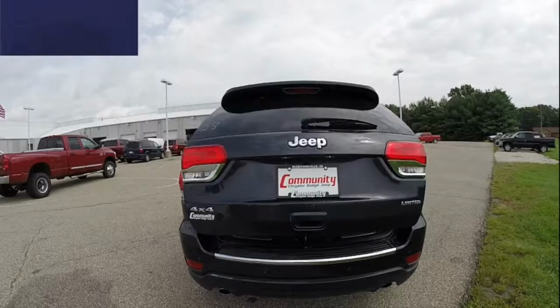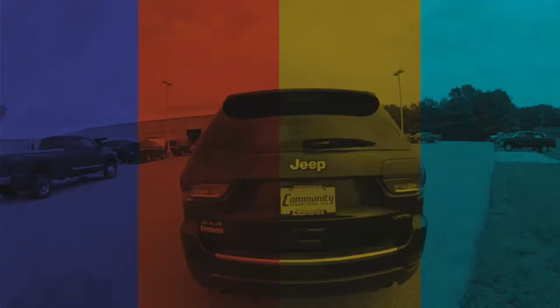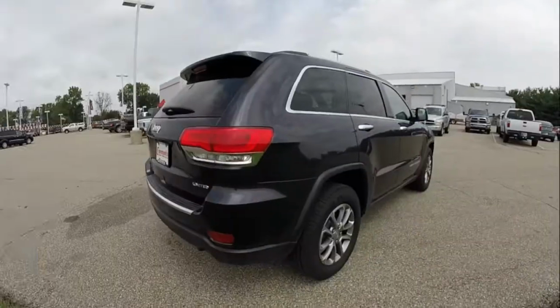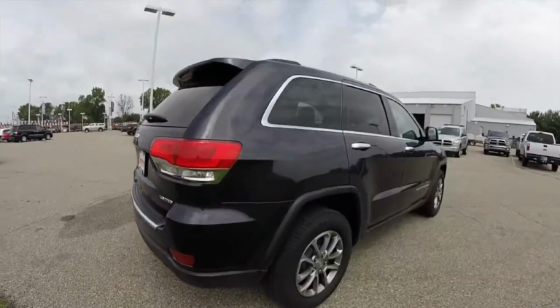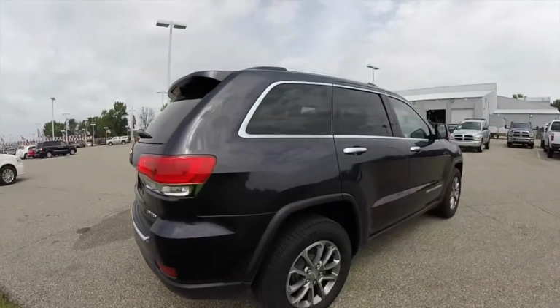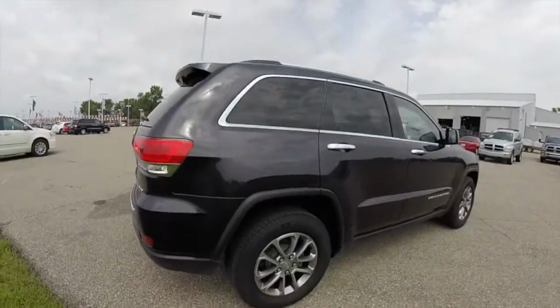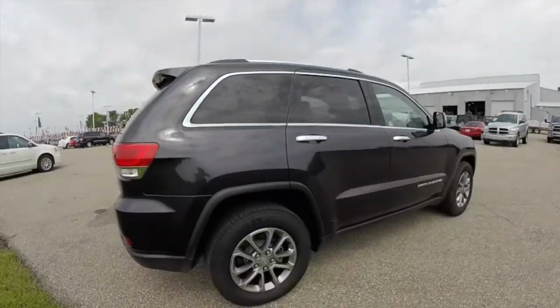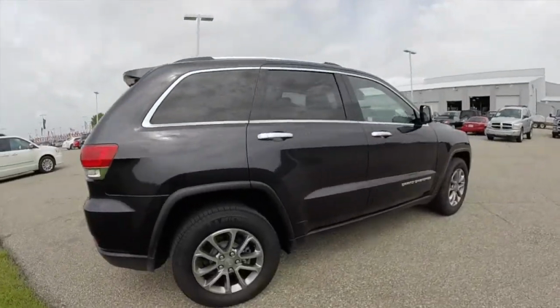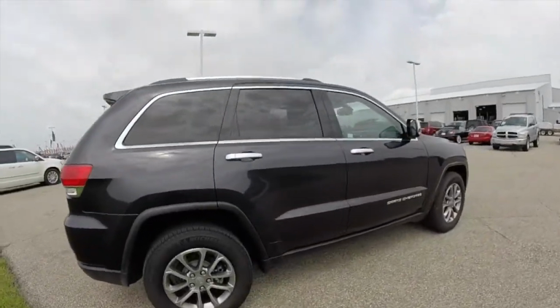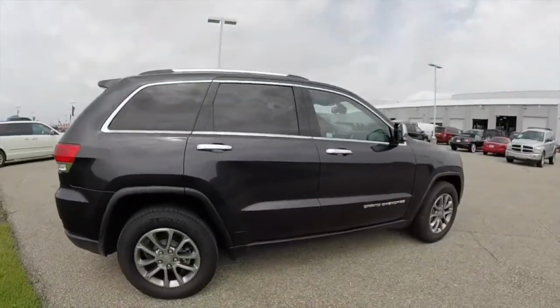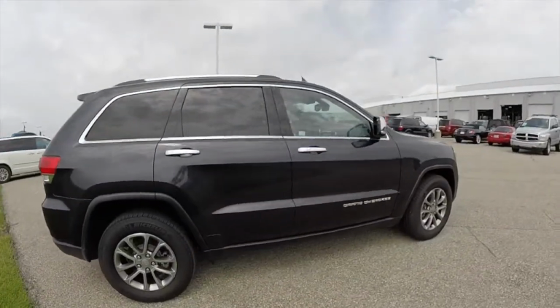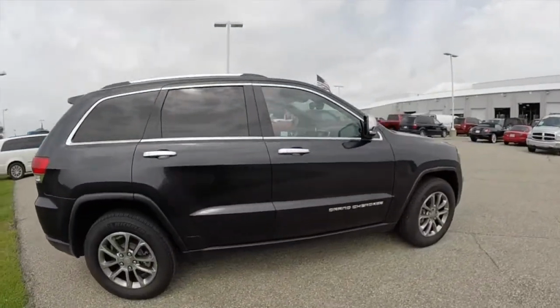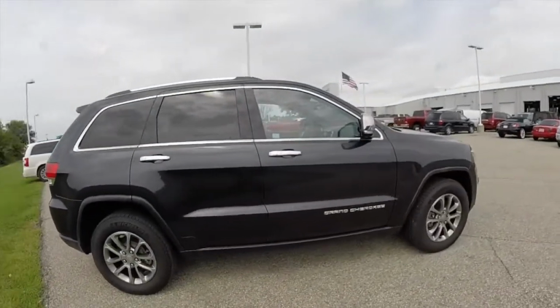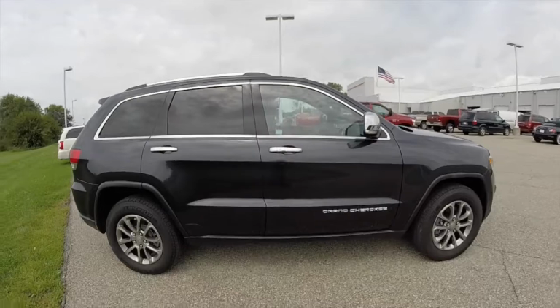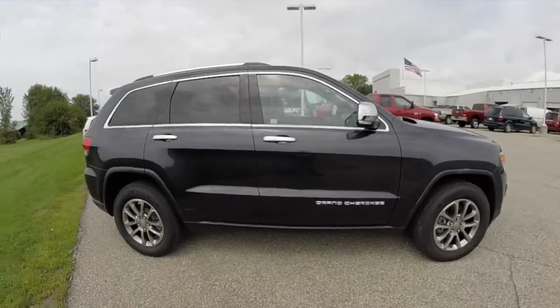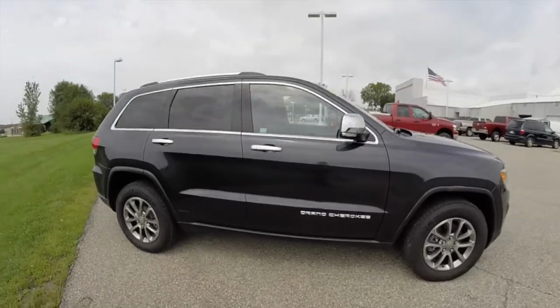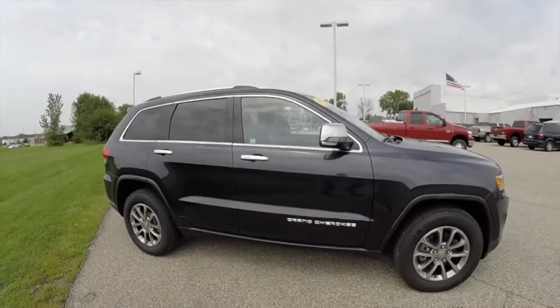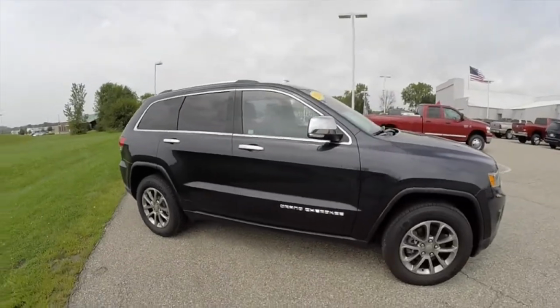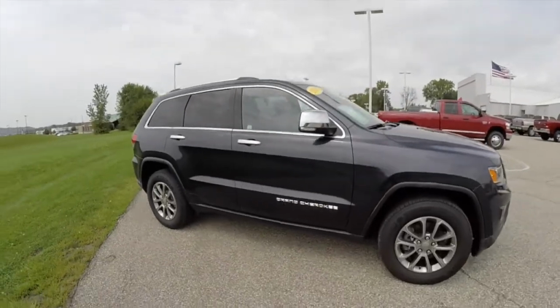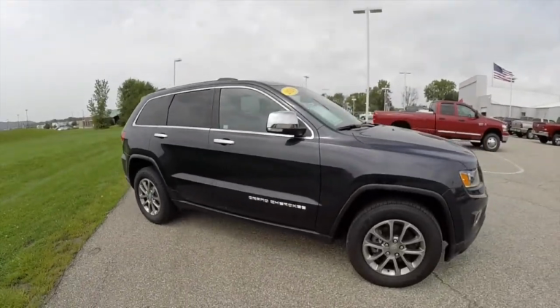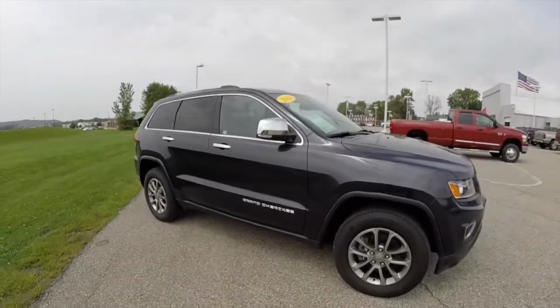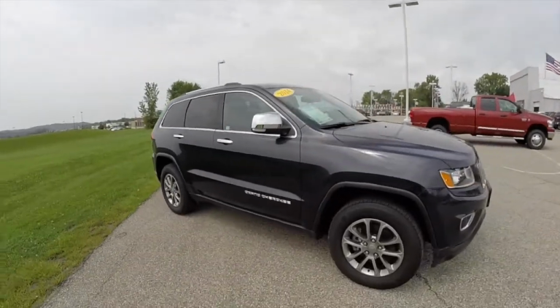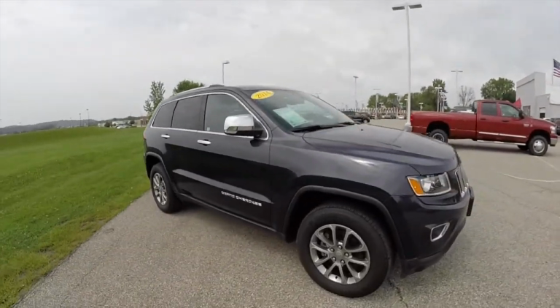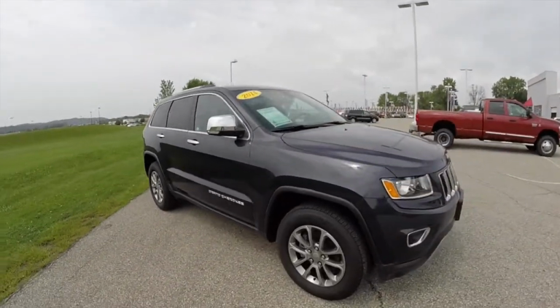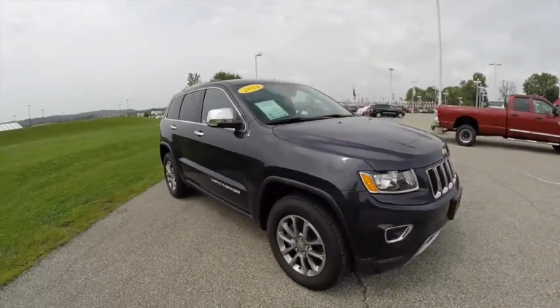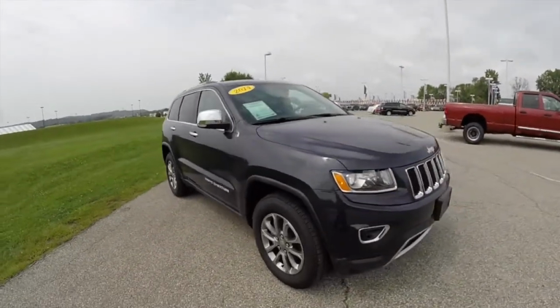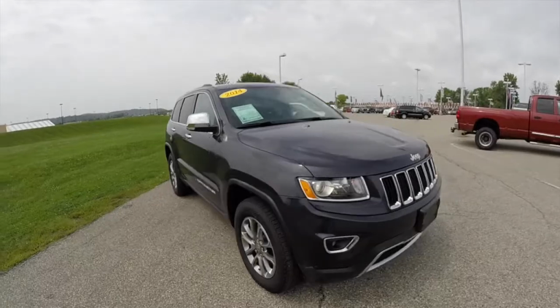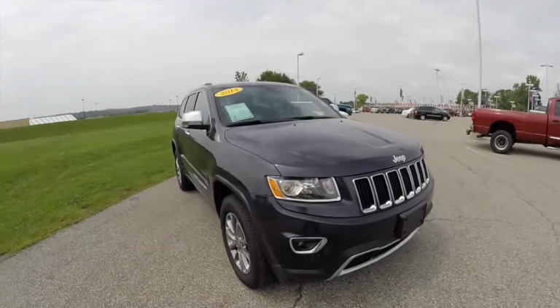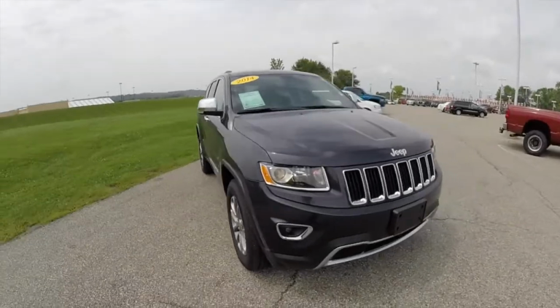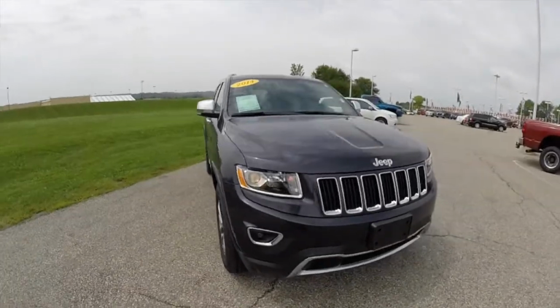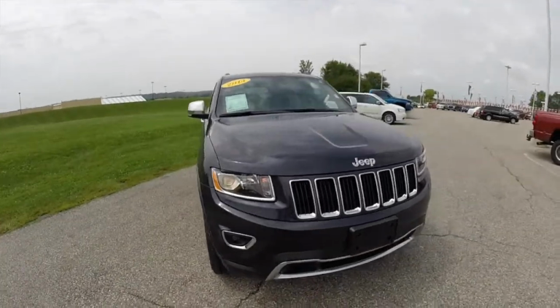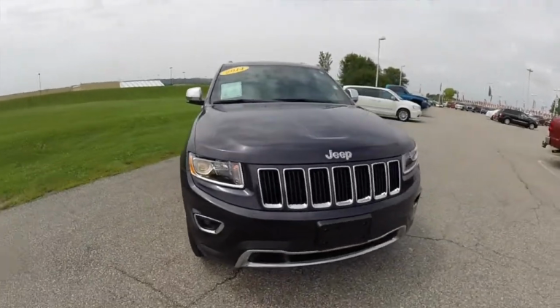This does conclude our quick walk-around look at this 2014 Jeep Grand Cherokee Limited. If you have any questions or would like to see this vehicle, please contact our showroom. One of our friendly sales staff will be more than happy to answer any questions you may have.